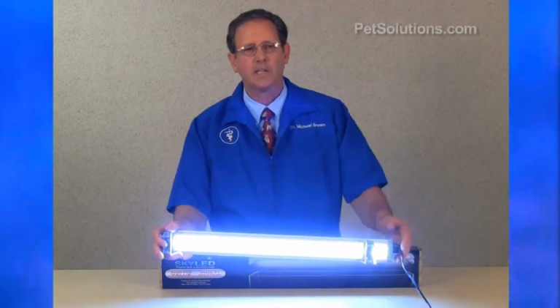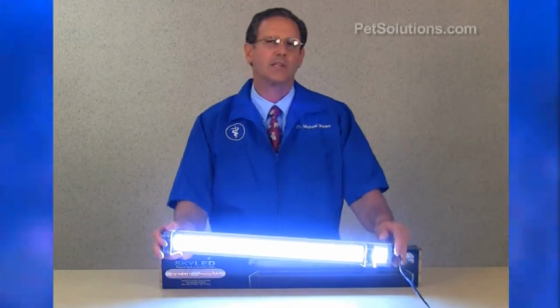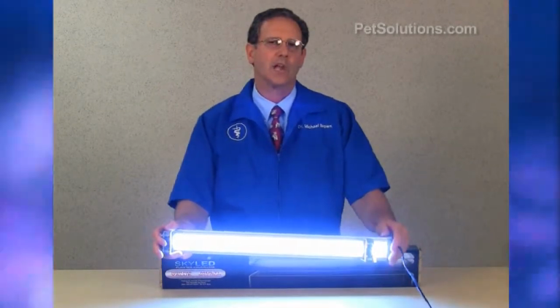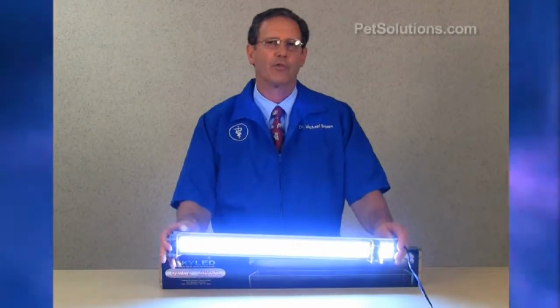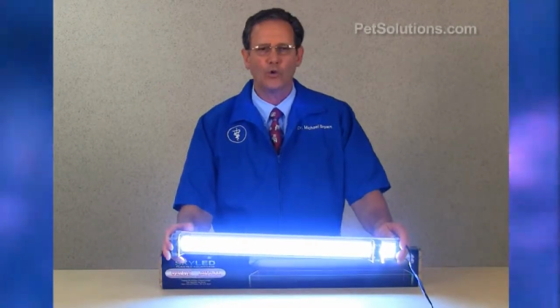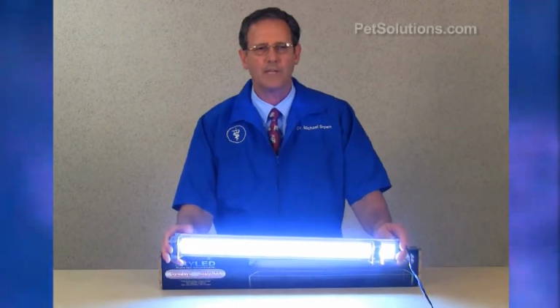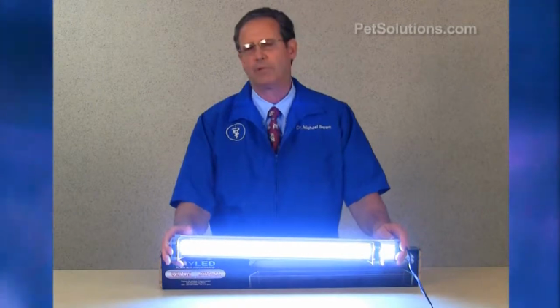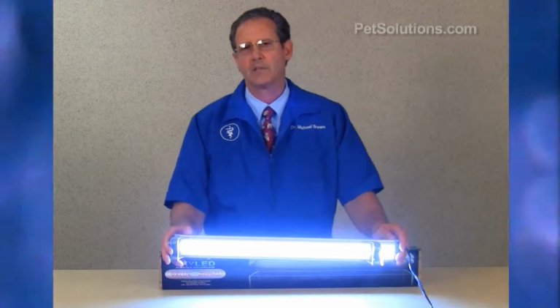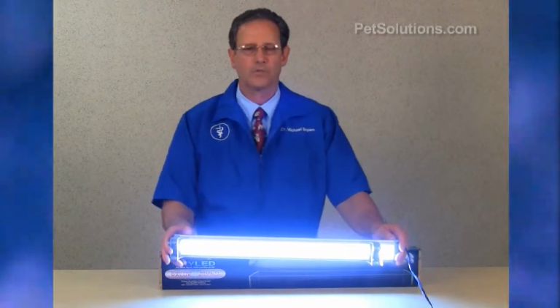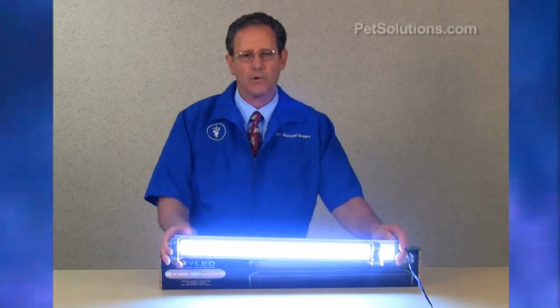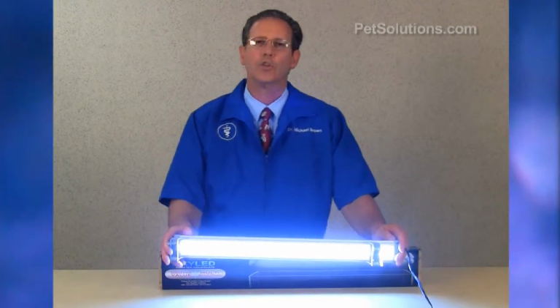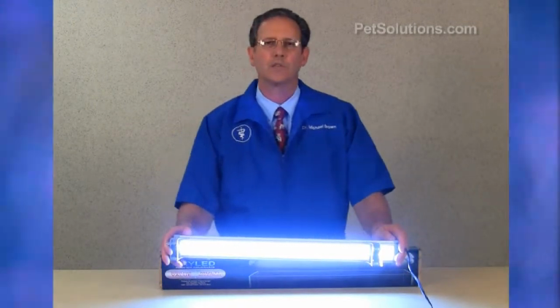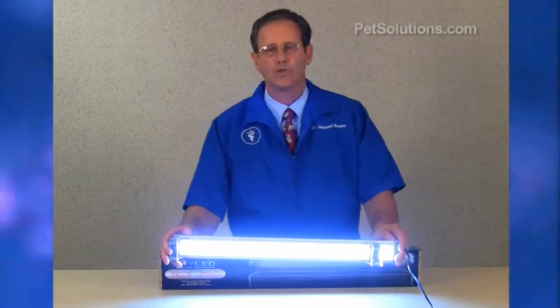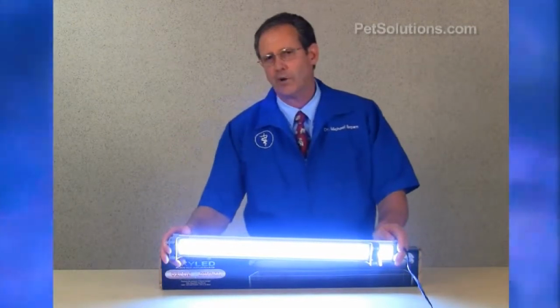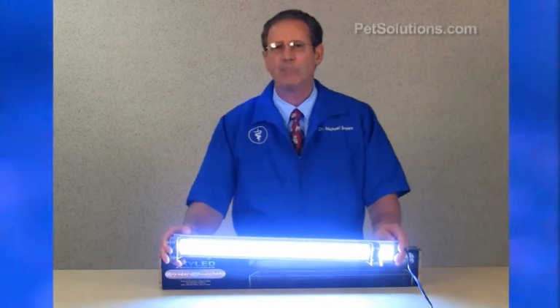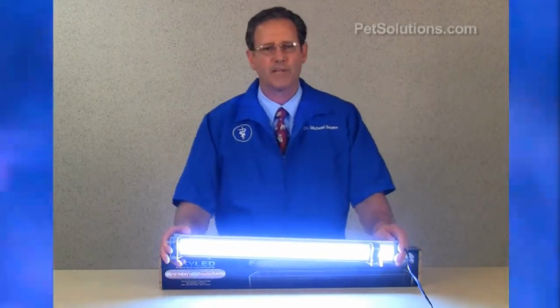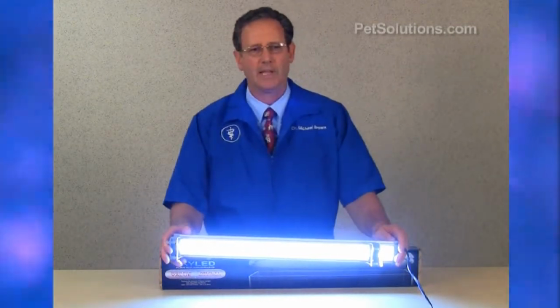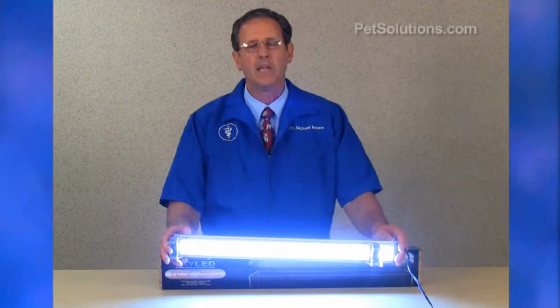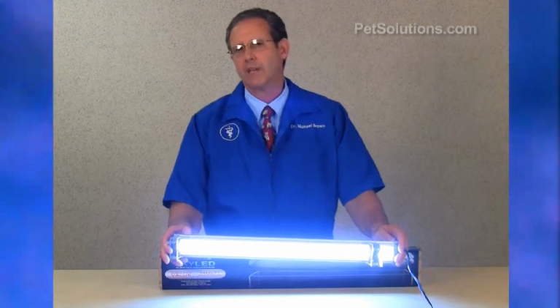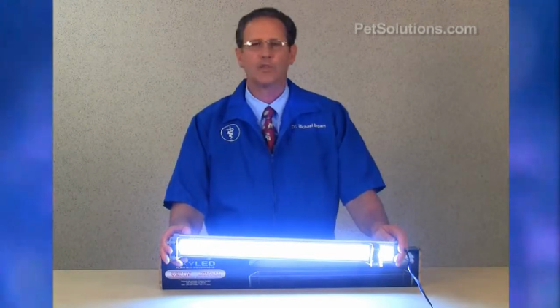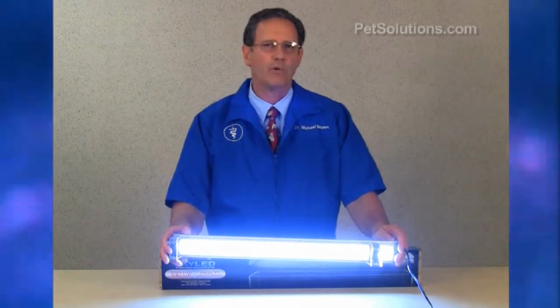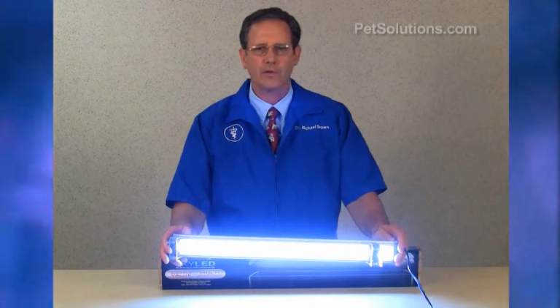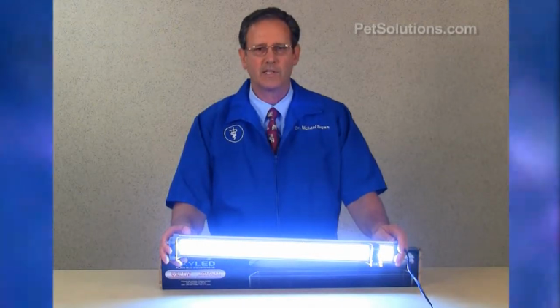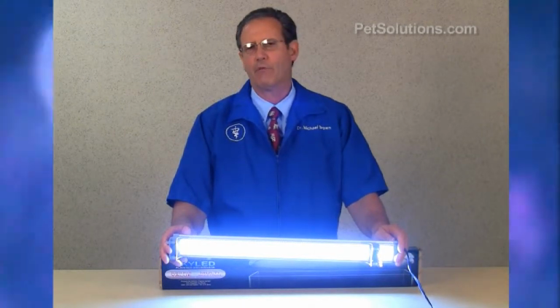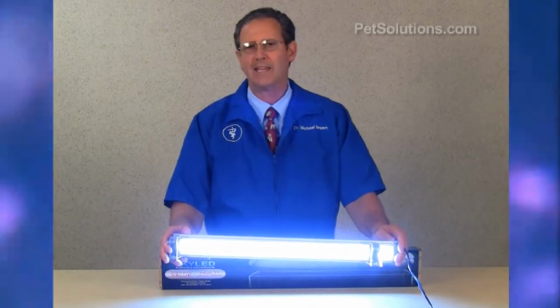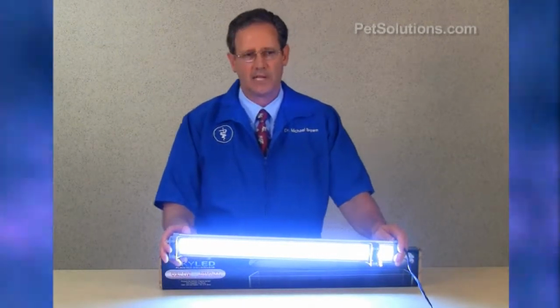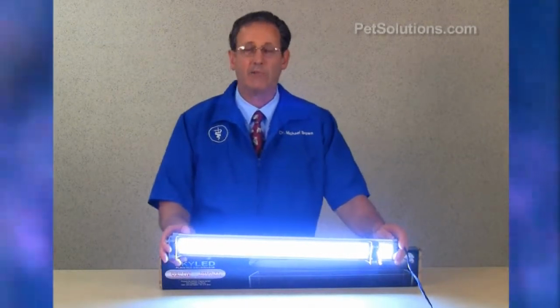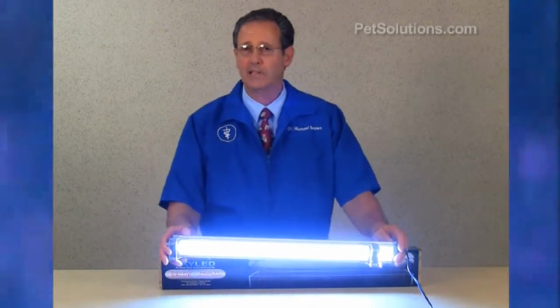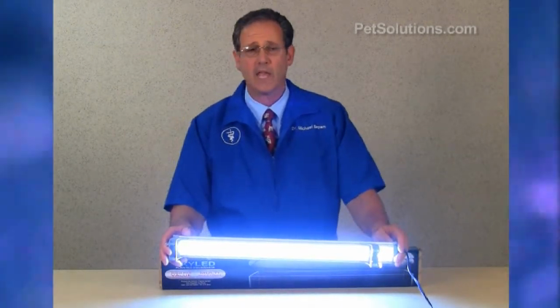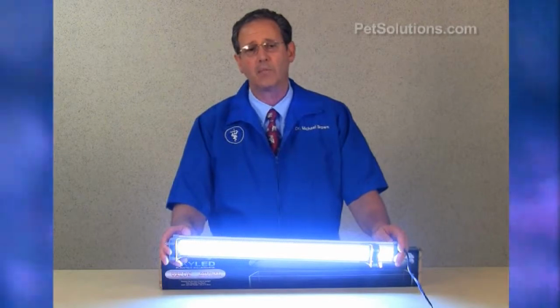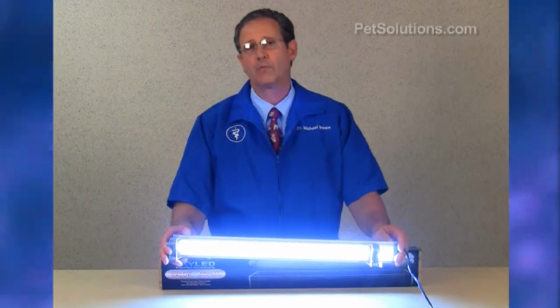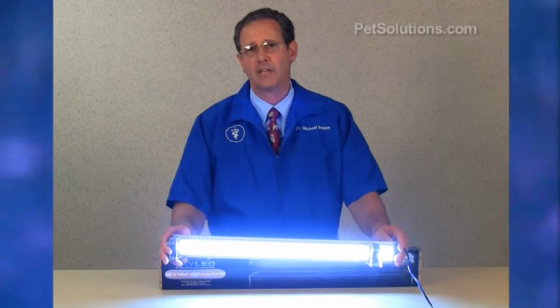This light is designed for low to medium light plants such as Cryptocorynes, Anubias, Java Moss, and most stemming plants. It's available in 24, 36, and 48-inch lengths for planted tanks and marine reef tanks.